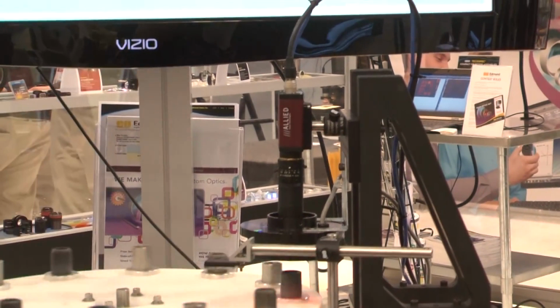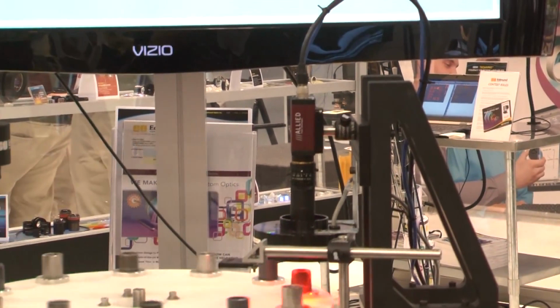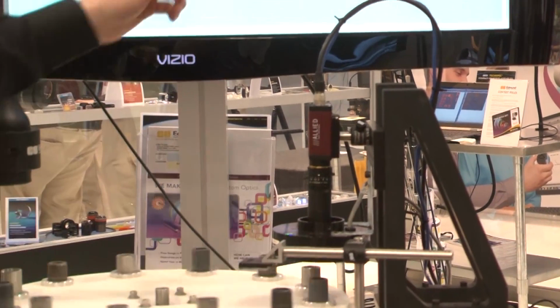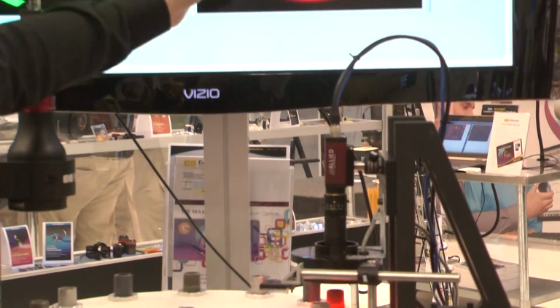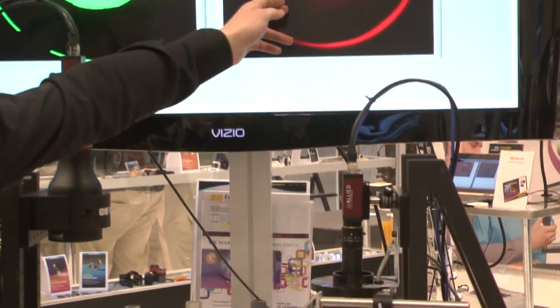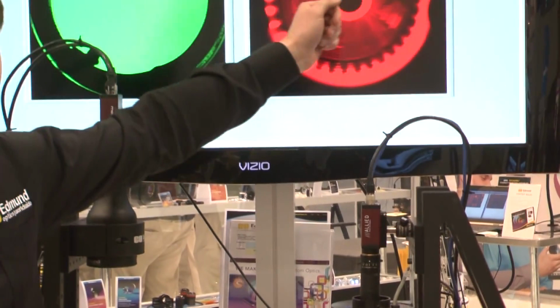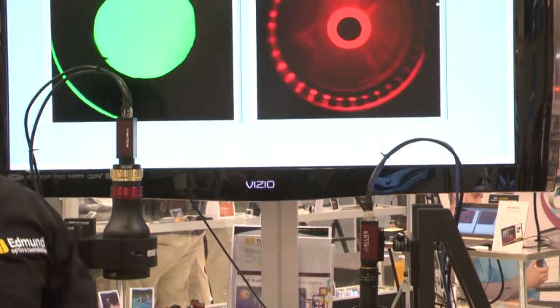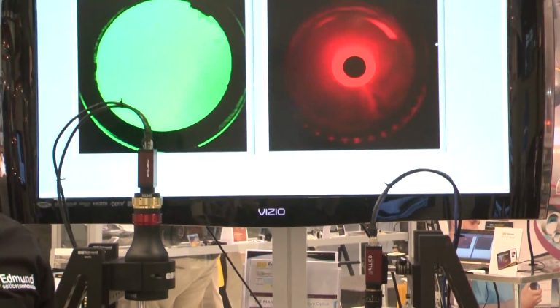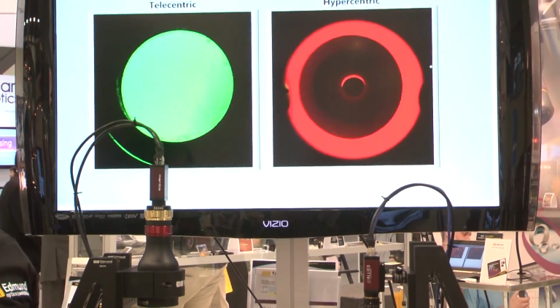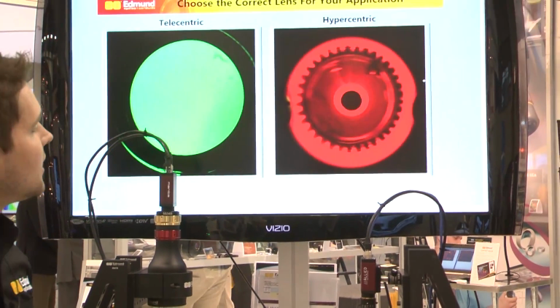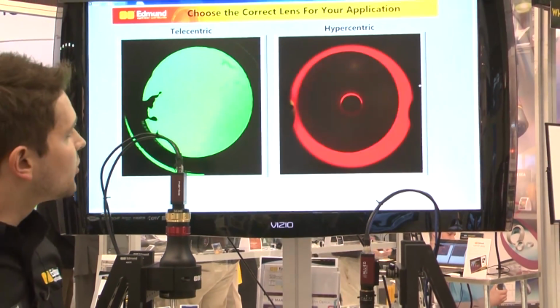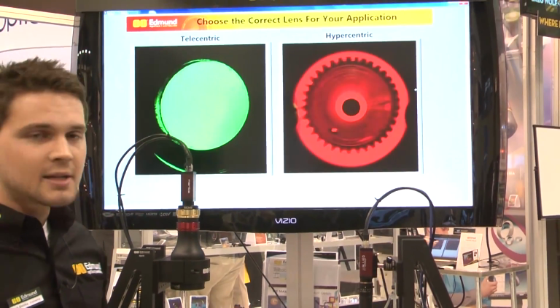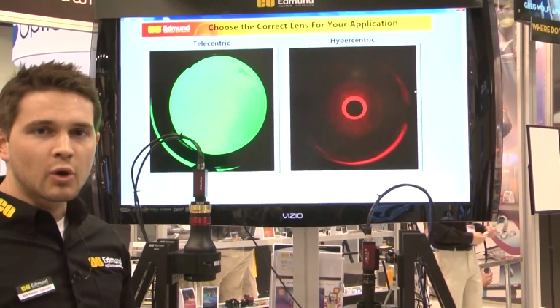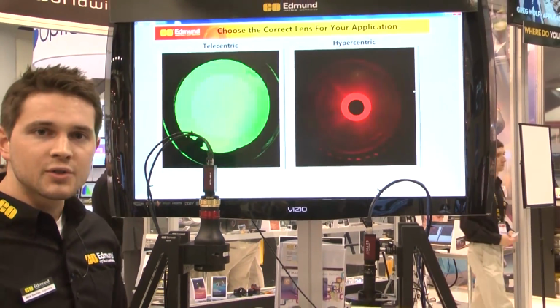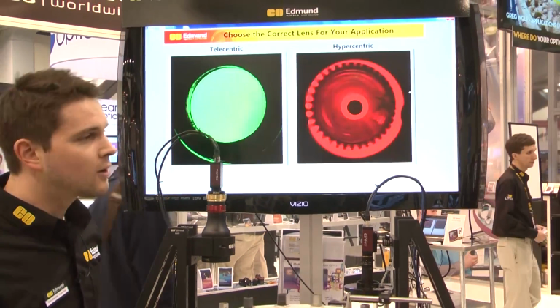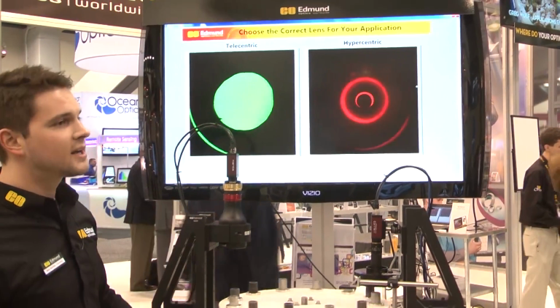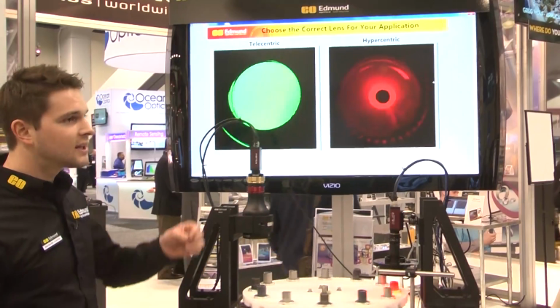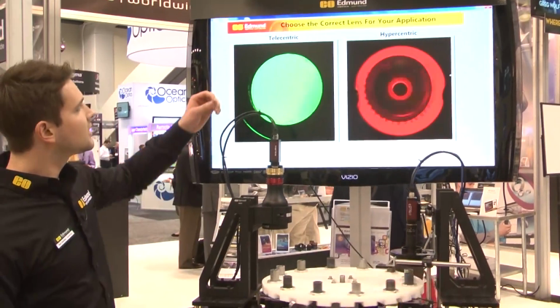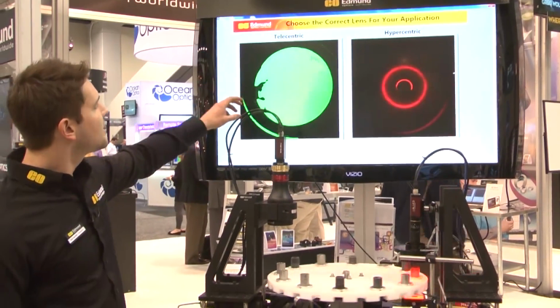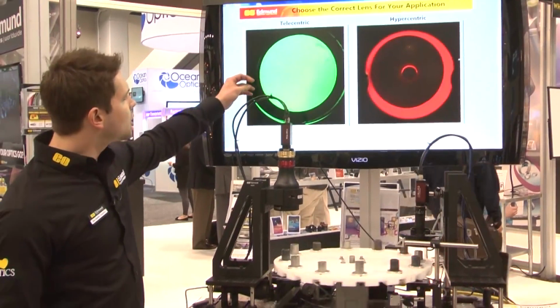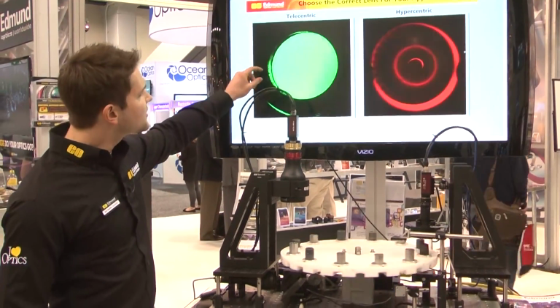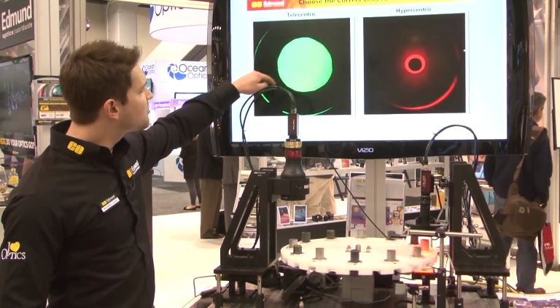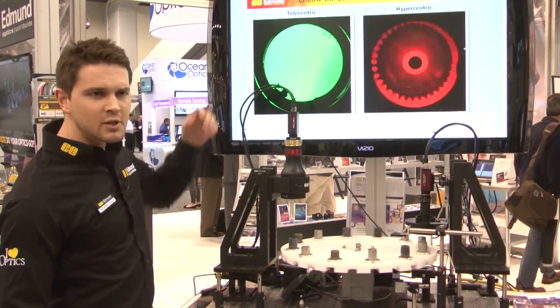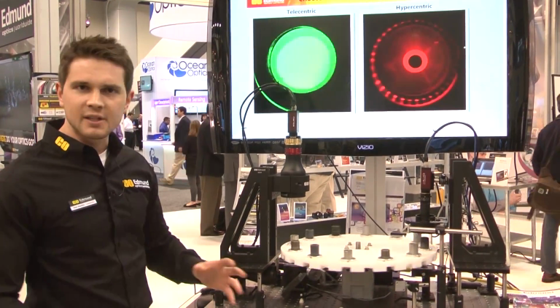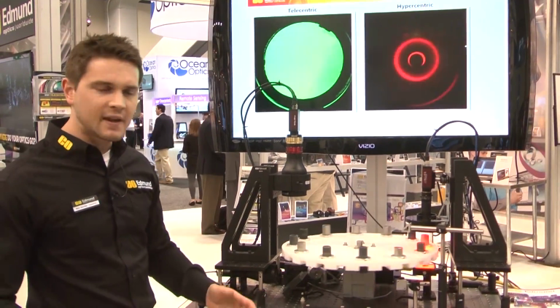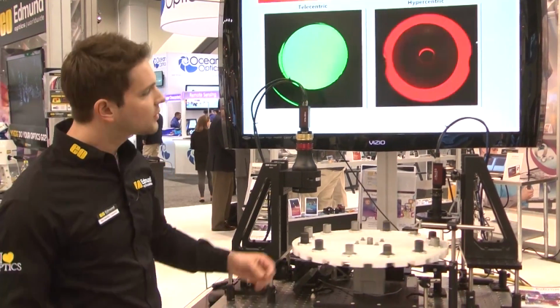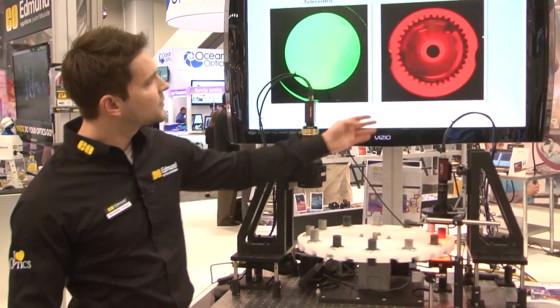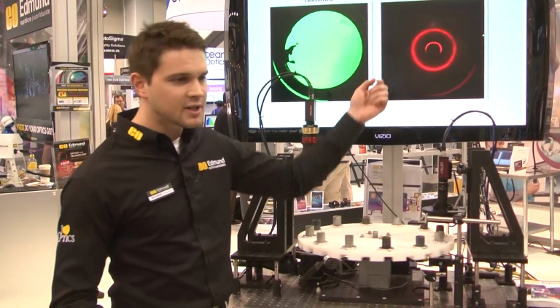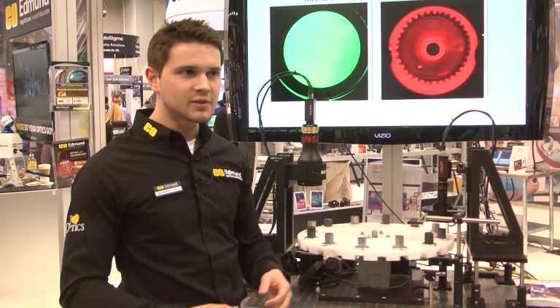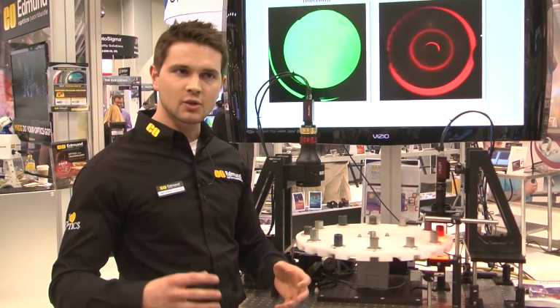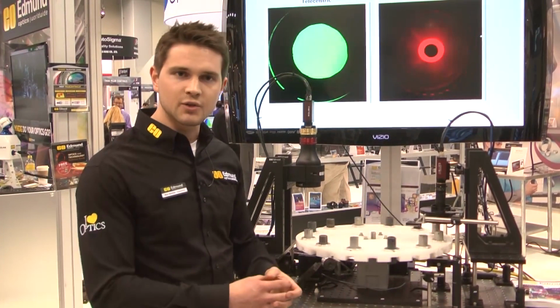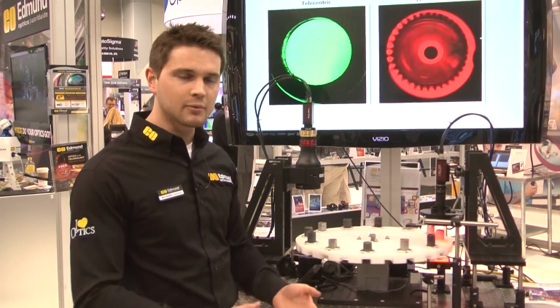With the hypercentric lens you can see the weld seams that go down the inside of the pipe, as well as bored holes that come out. On the telecentric lens those show up as burrs, but you can't really tell what they are. Looking at them with the hypercentric, you can see it's a hole that goes all the way through.